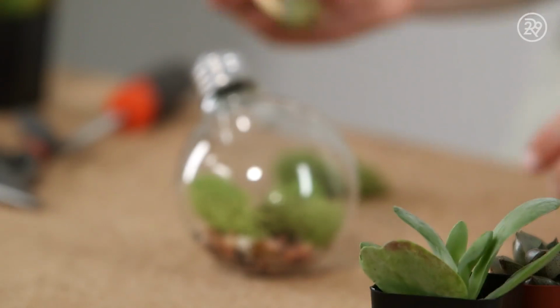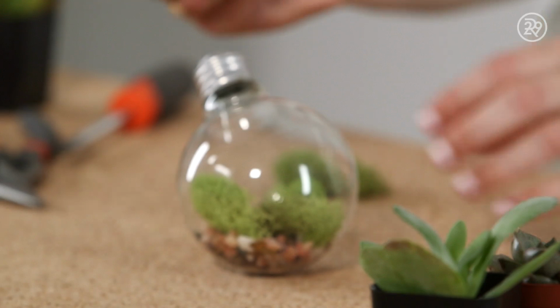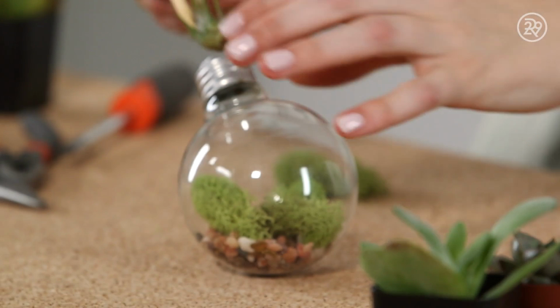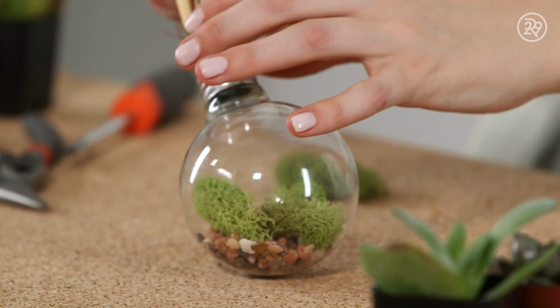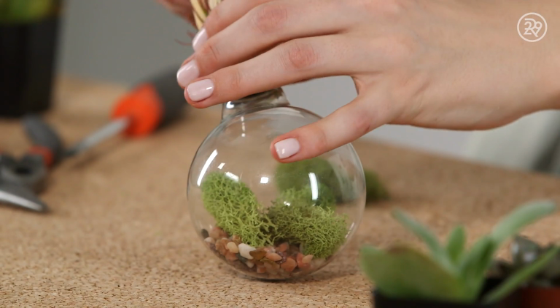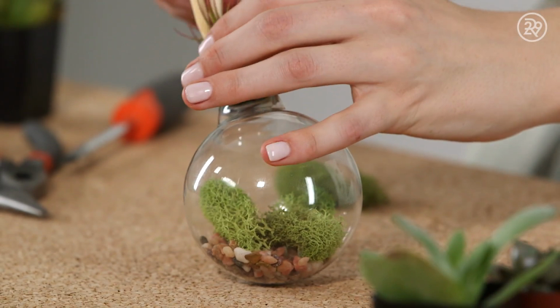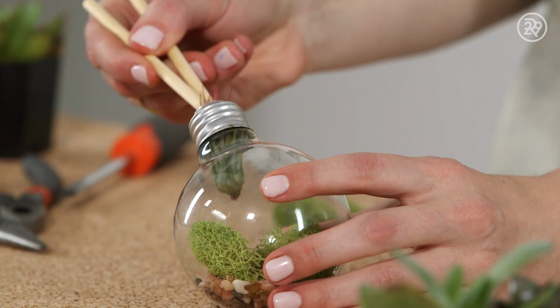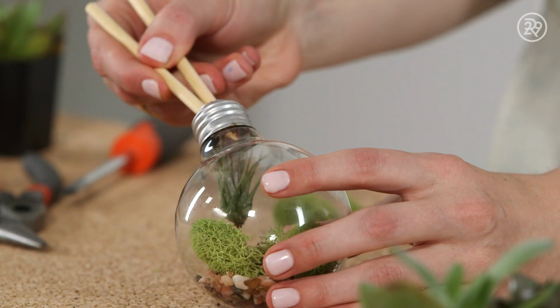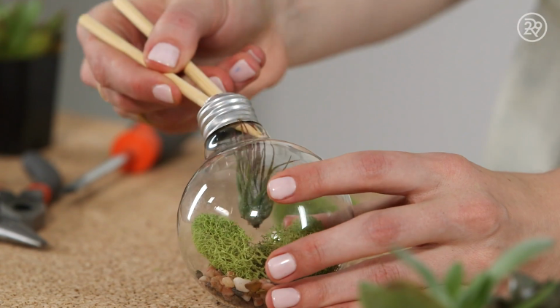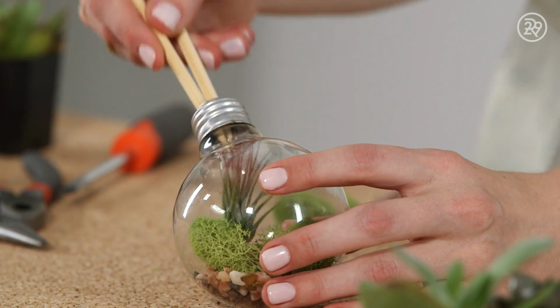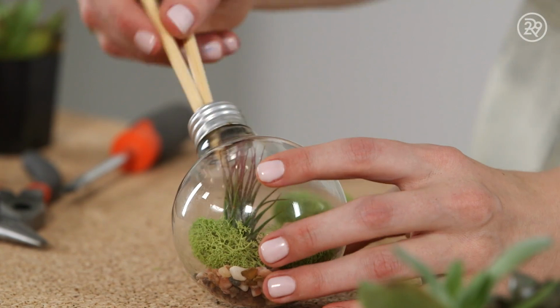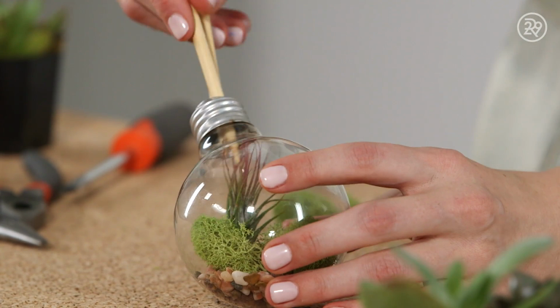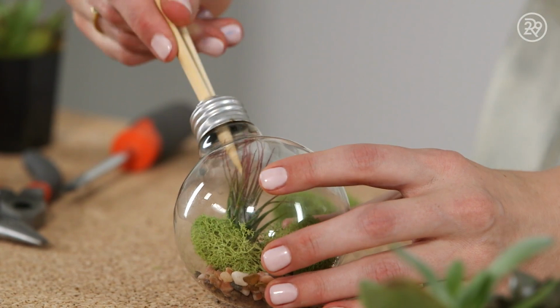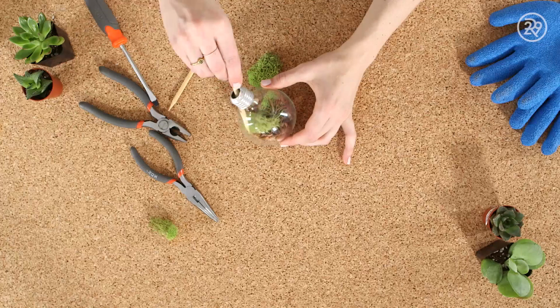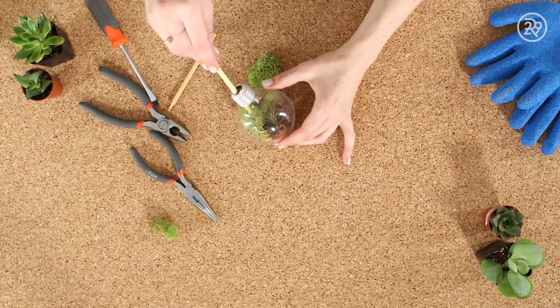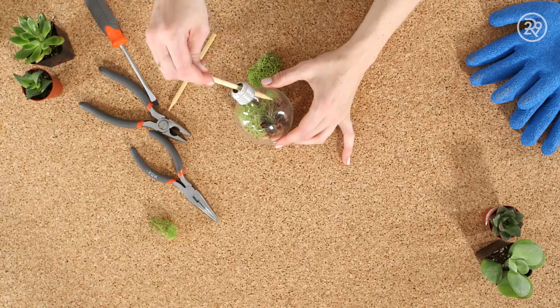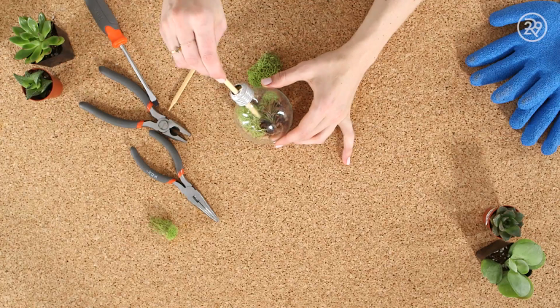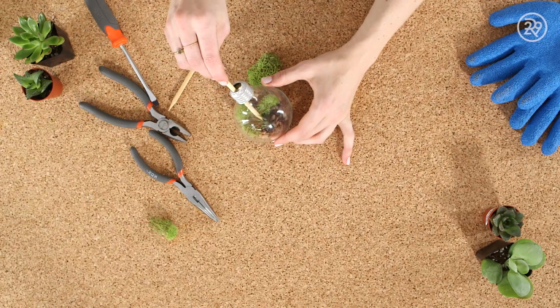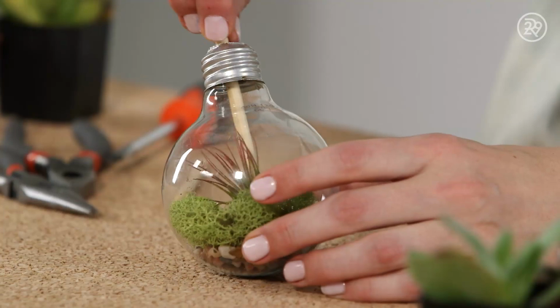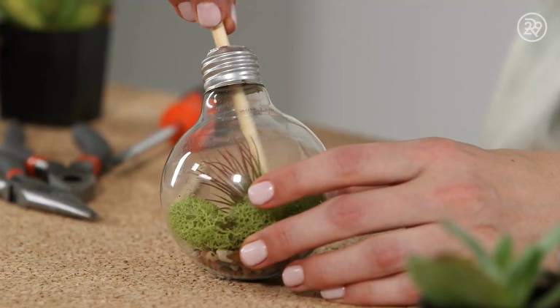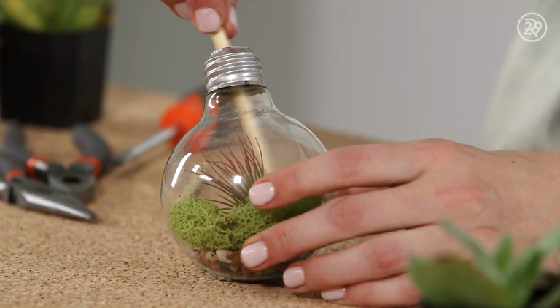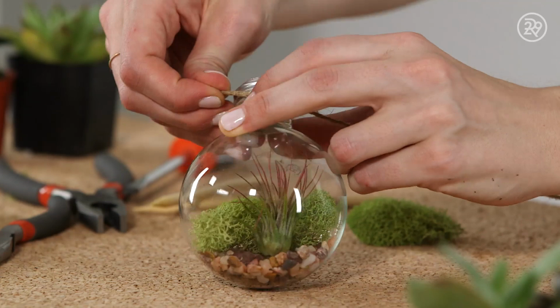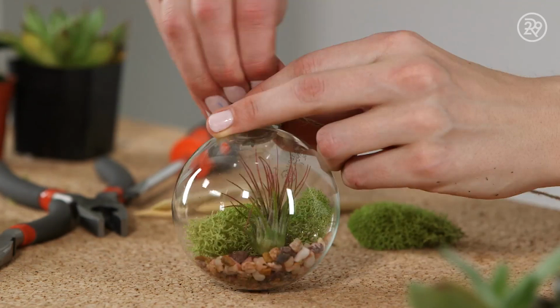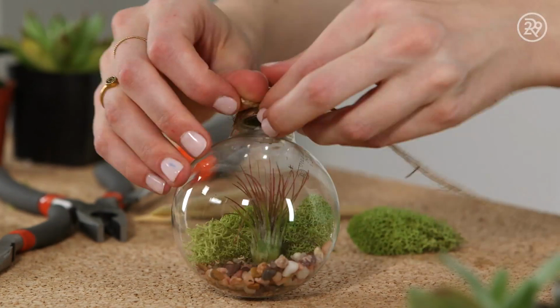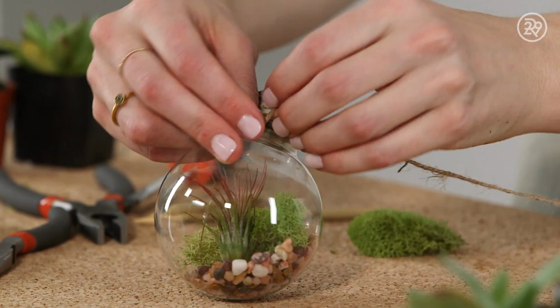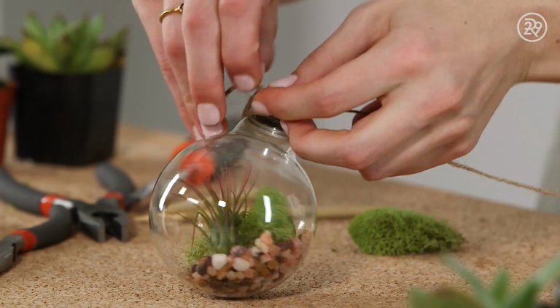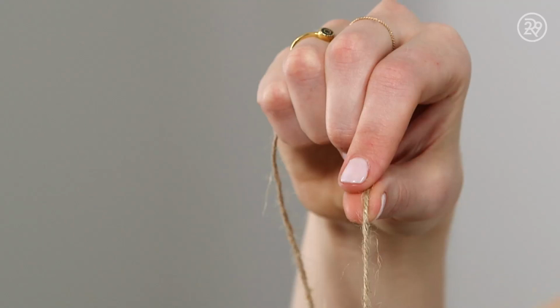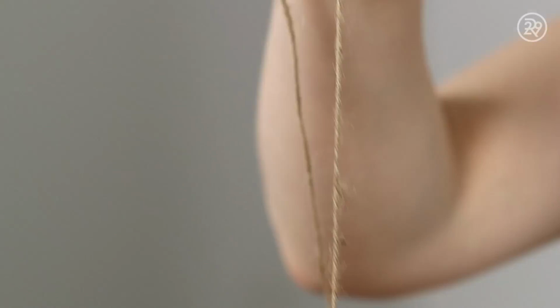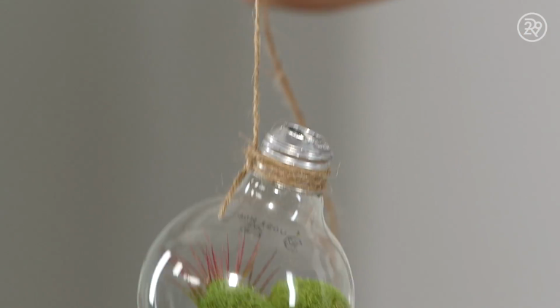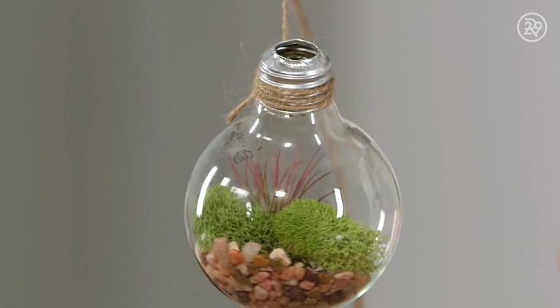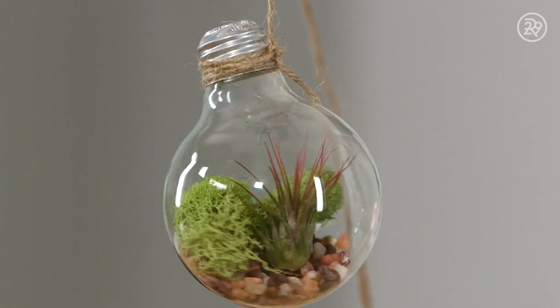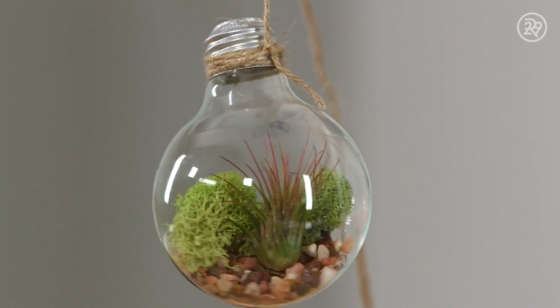And finally, we'll add an air fern, which is perfect for our terrarium because it doesn't need soil to grow. If you want to hang it, attach some string, and there you go — a light bulb terrarium.